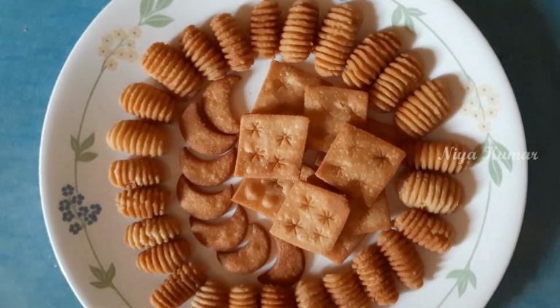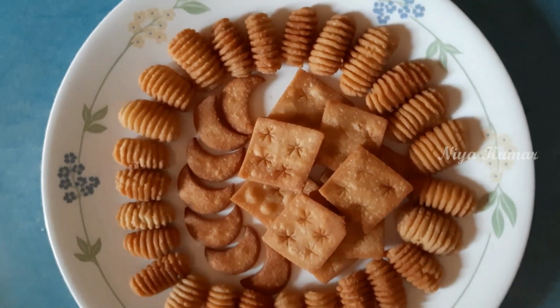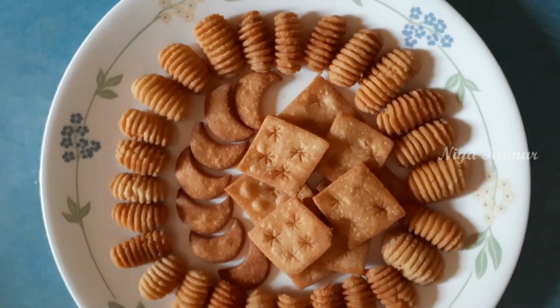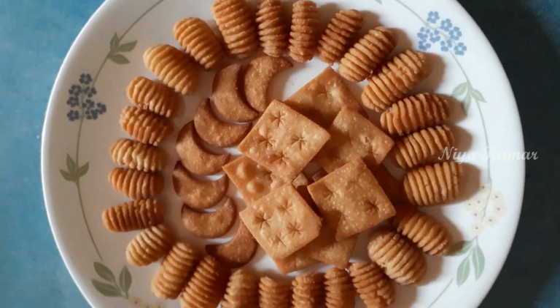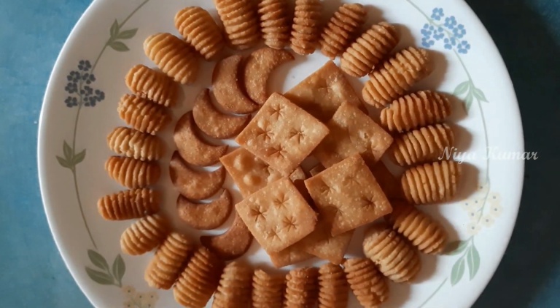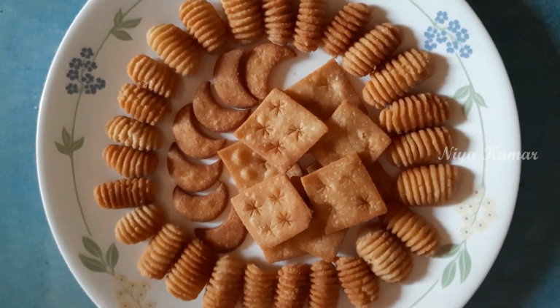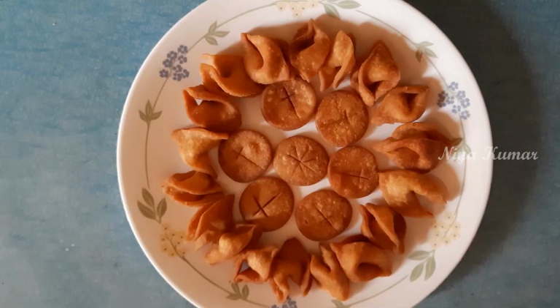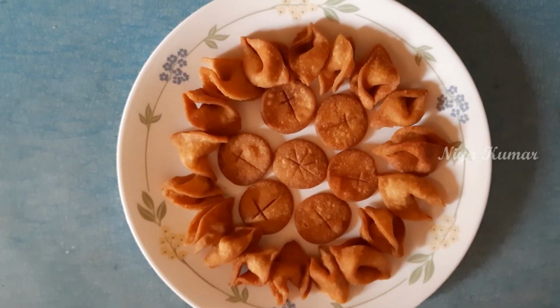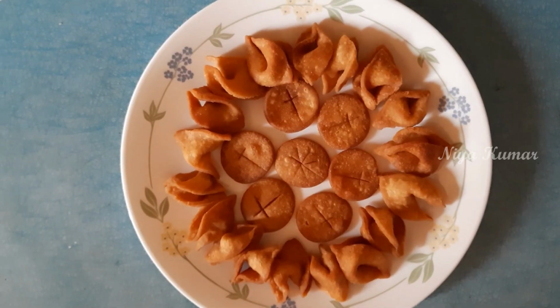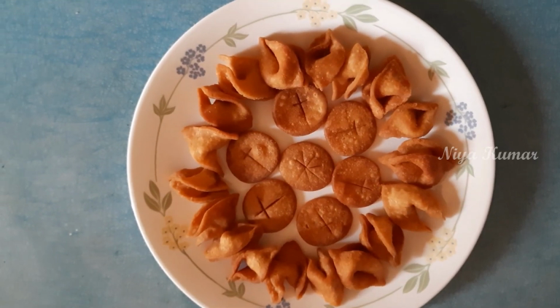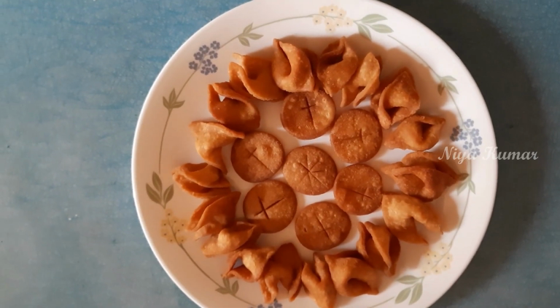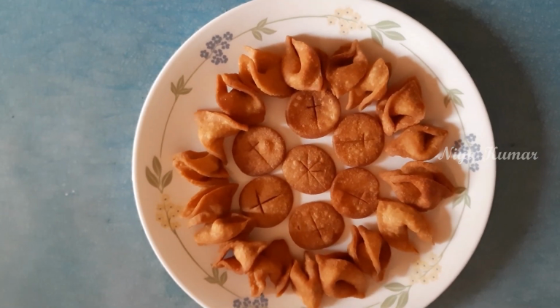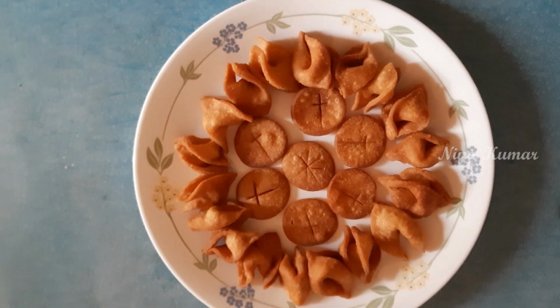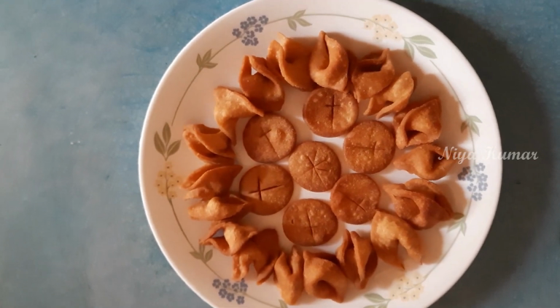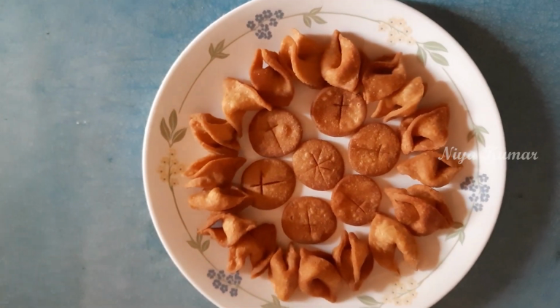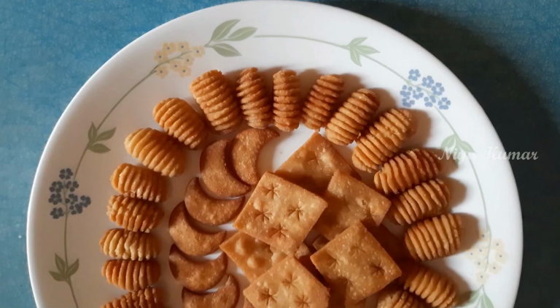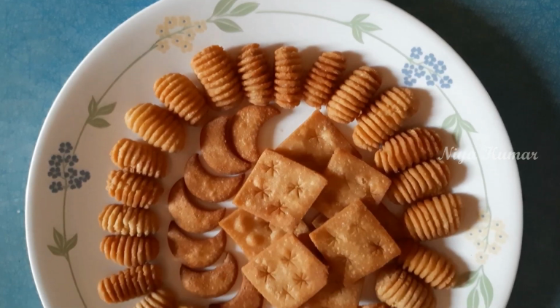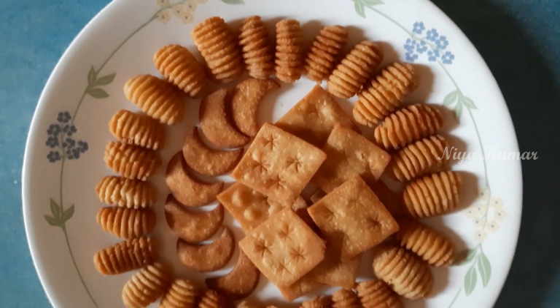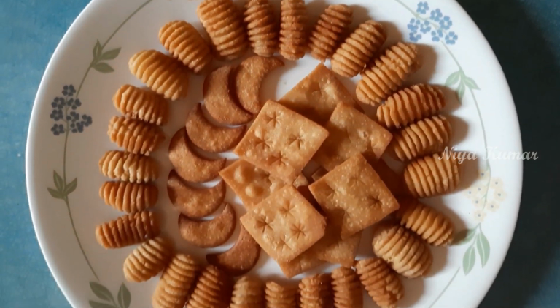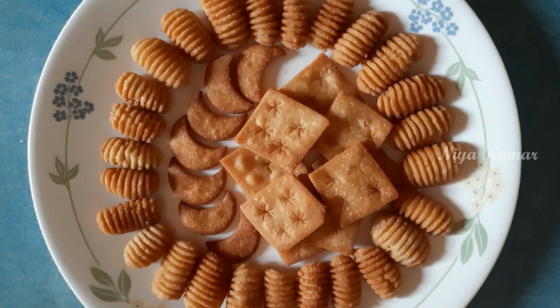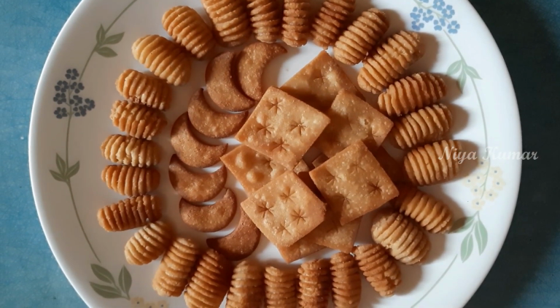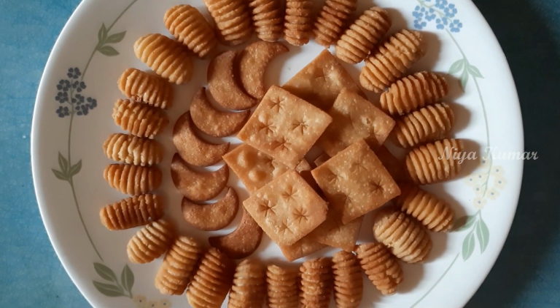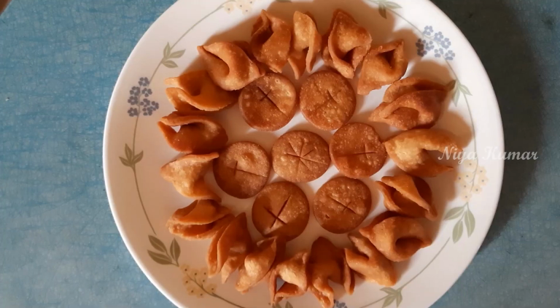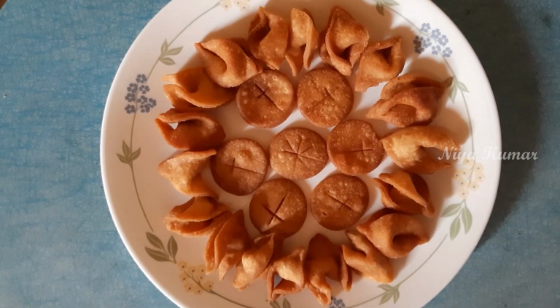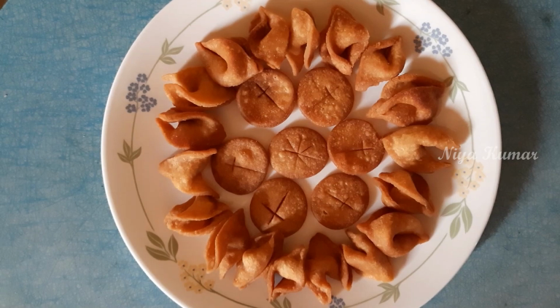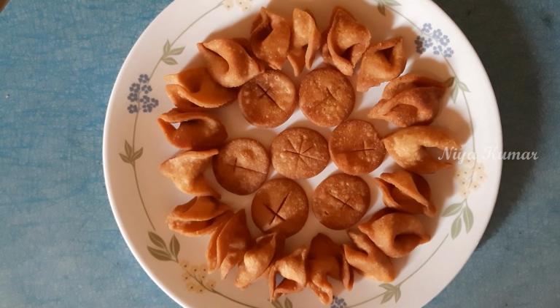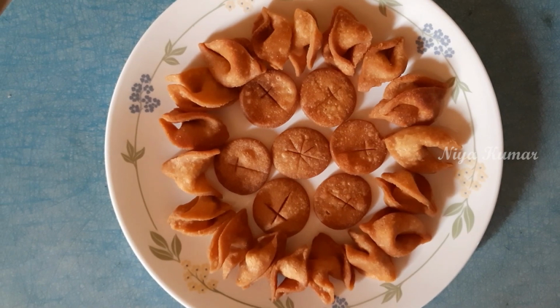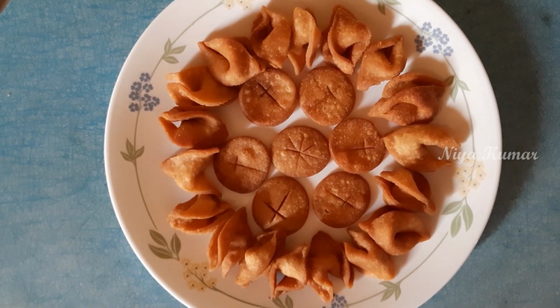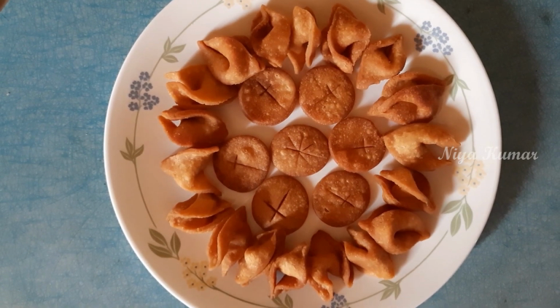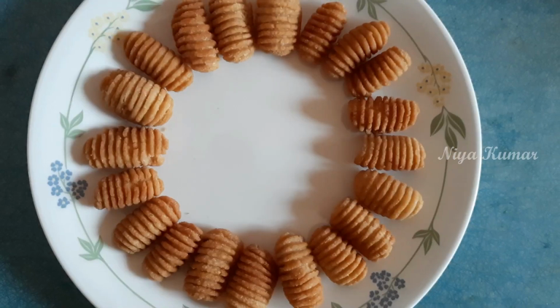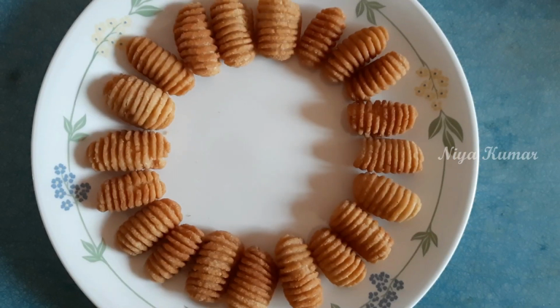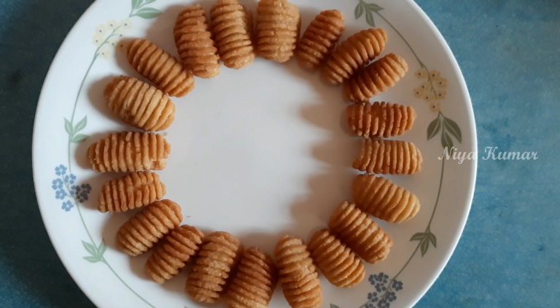See guys, all our snacks are ready to taste and share with your loved ones. With just one dough, we can prepare so many unique shapes and cookies. Please let me know in the comments which is your favorite and for this Christmas which snack you are going to try.